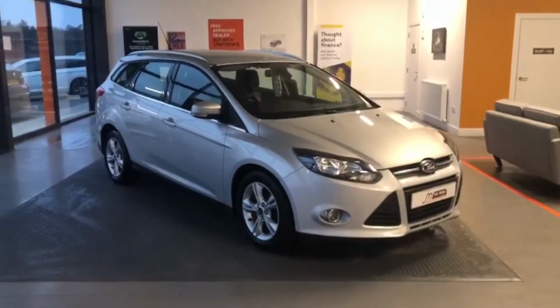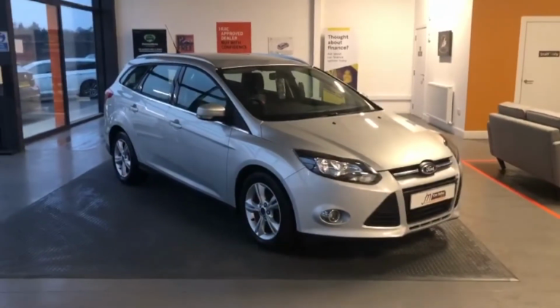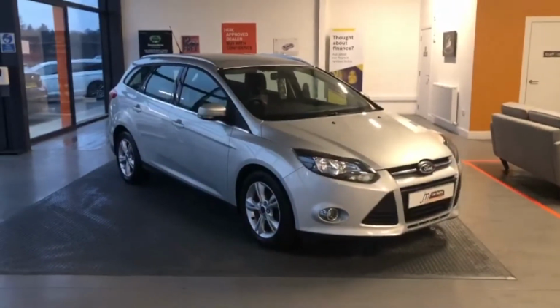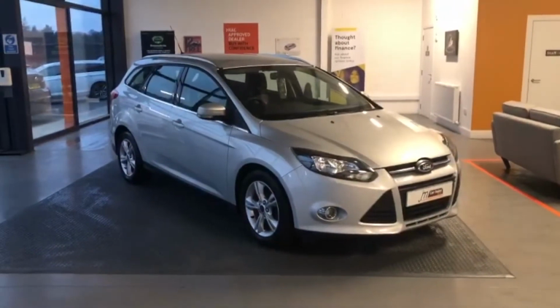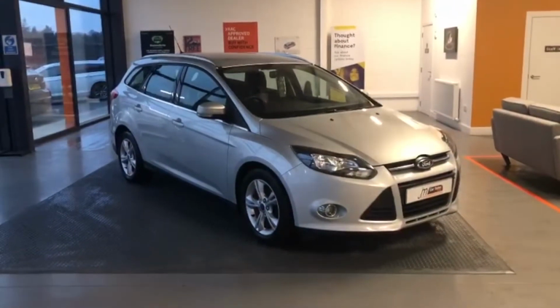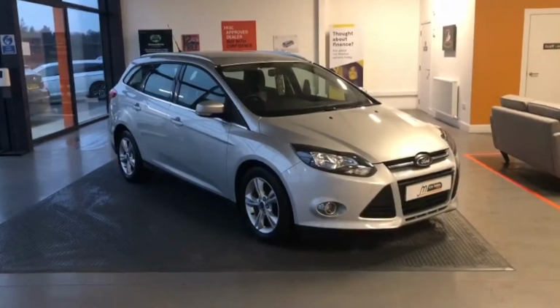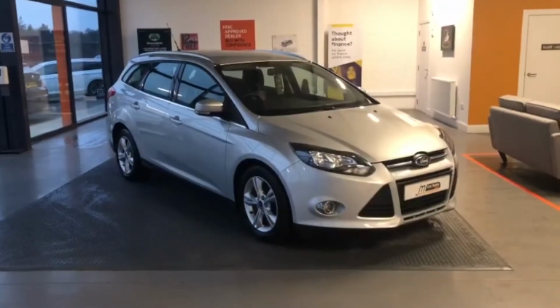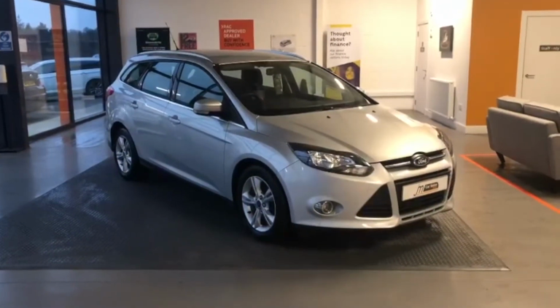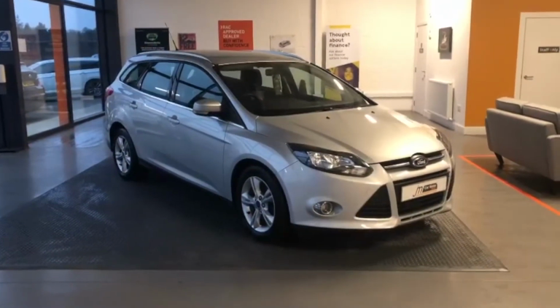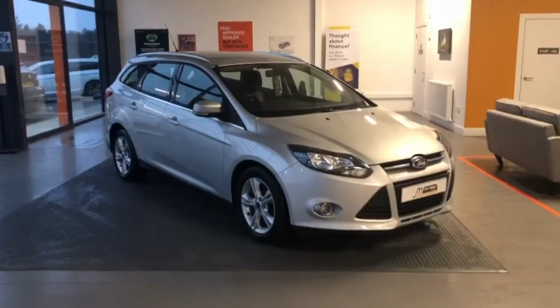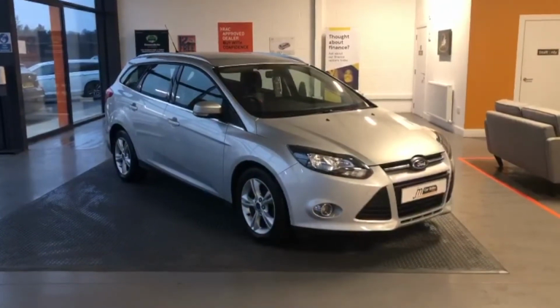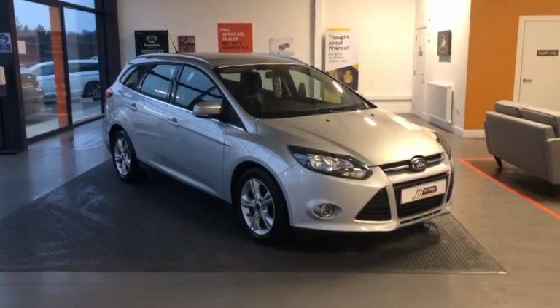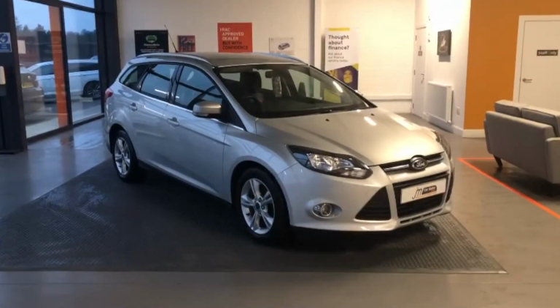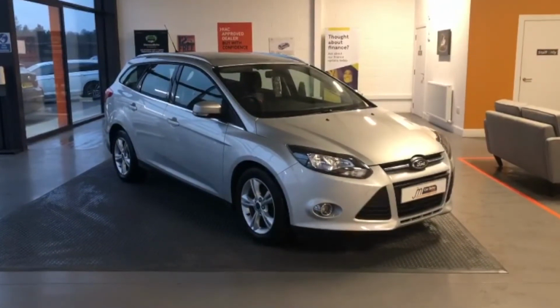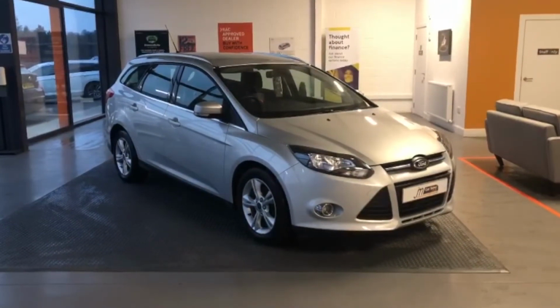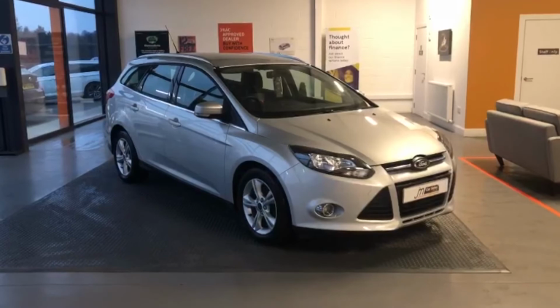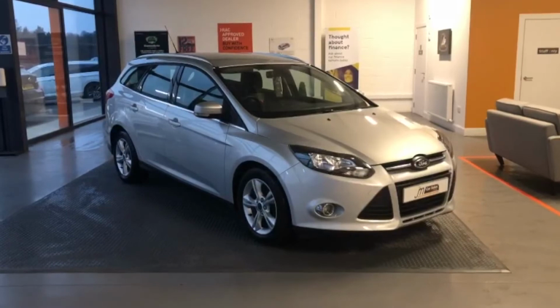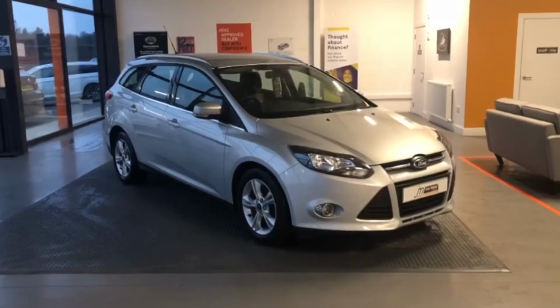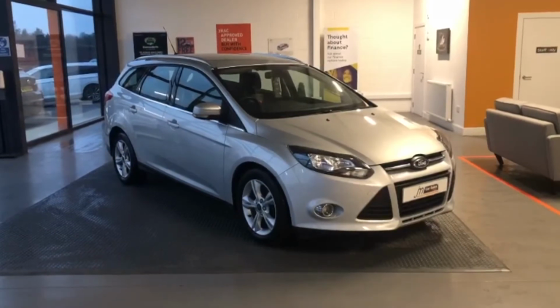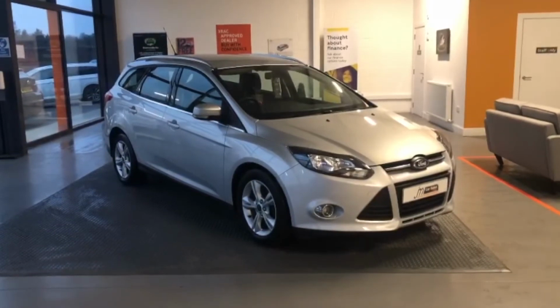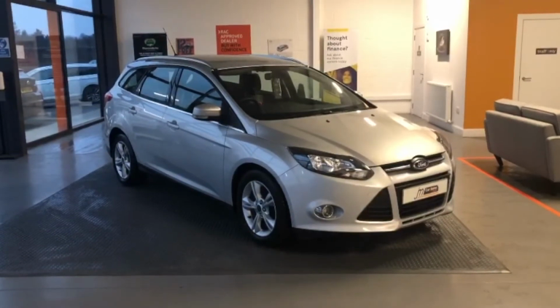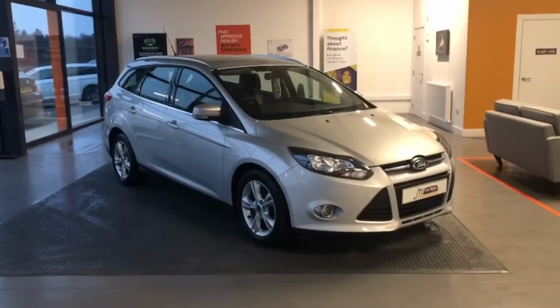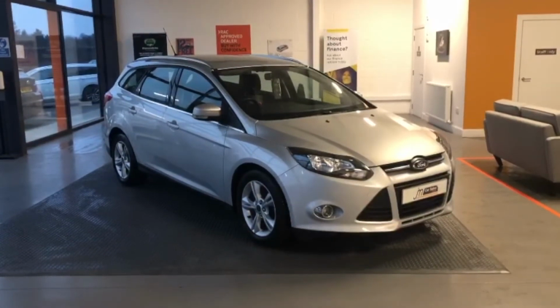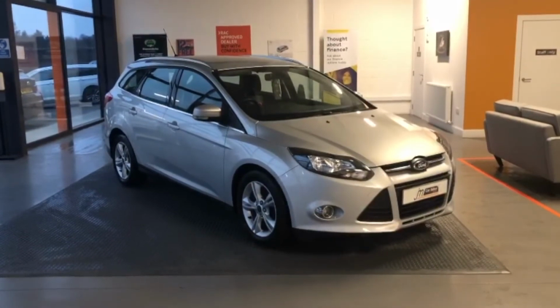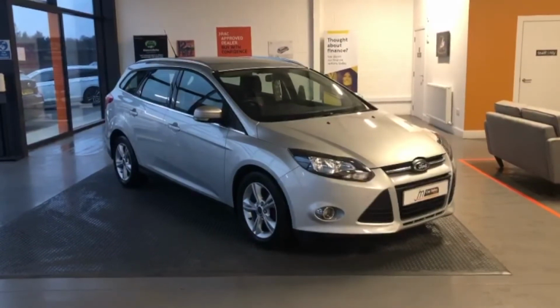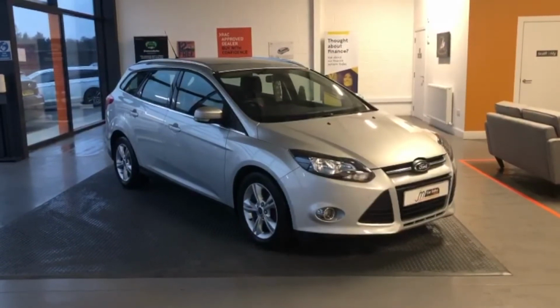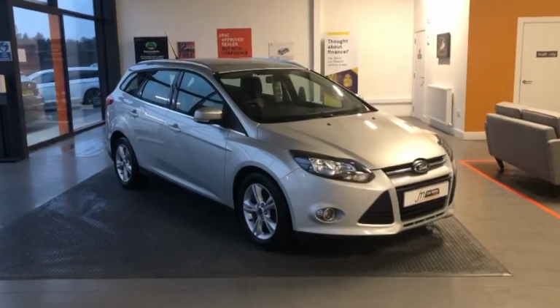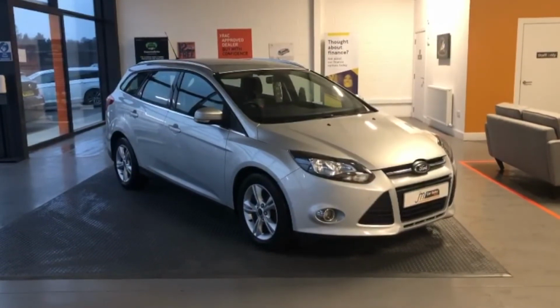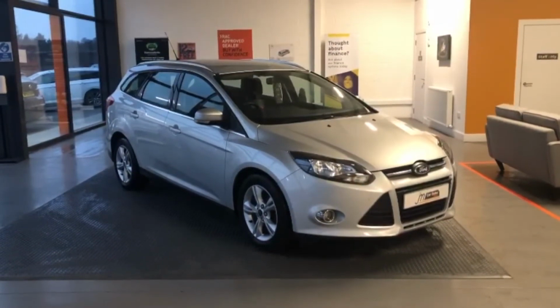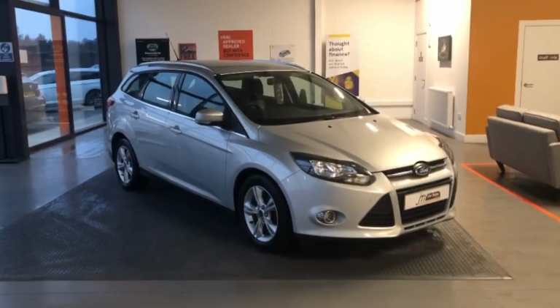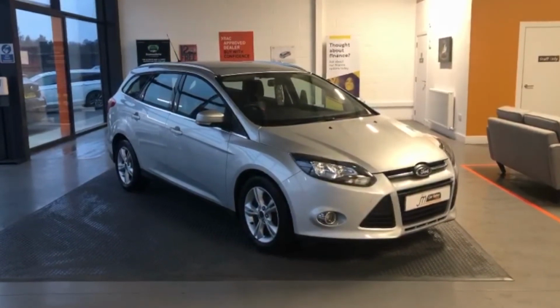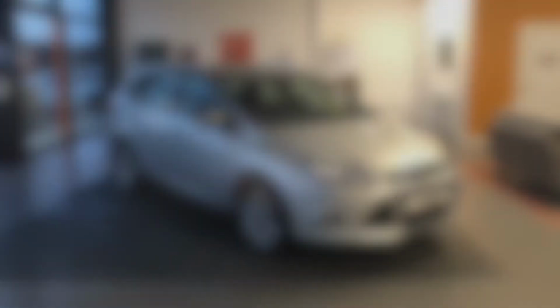If you'd like any further information on this car, please call 01738 24 80 80 or visit our website at gmcarsales.co.uk.